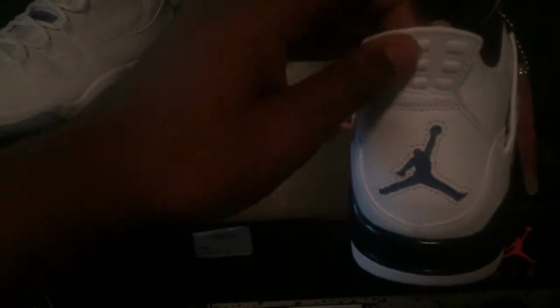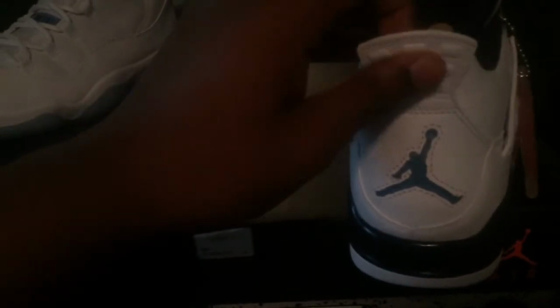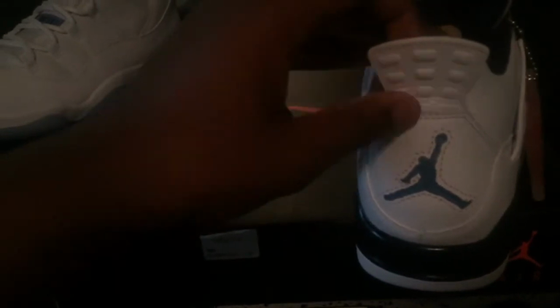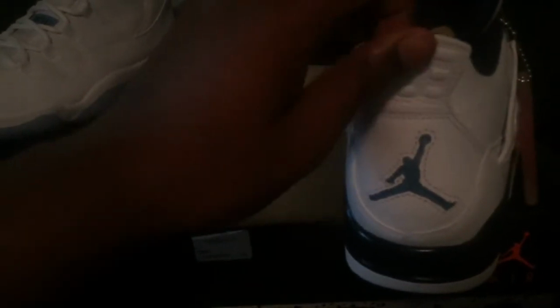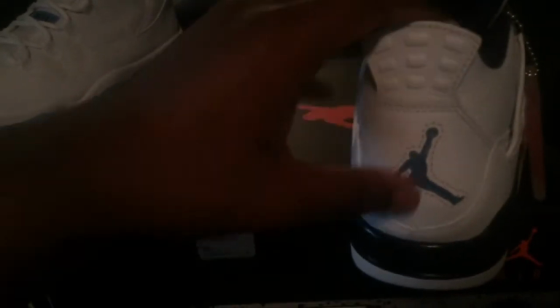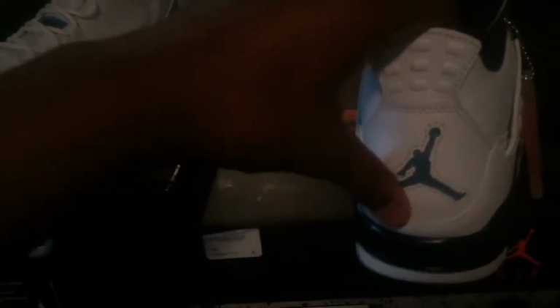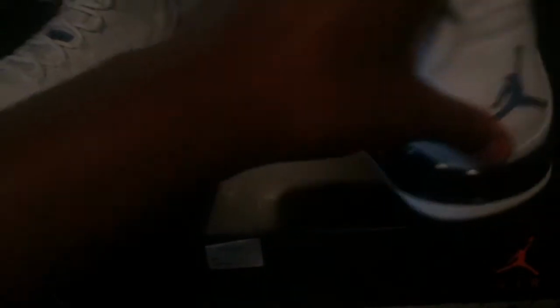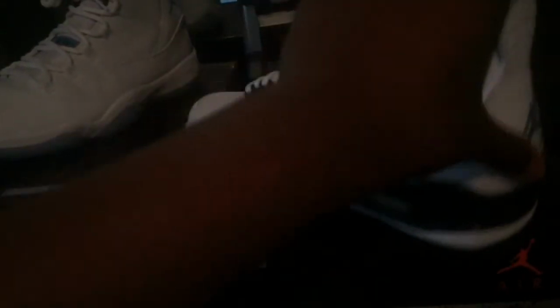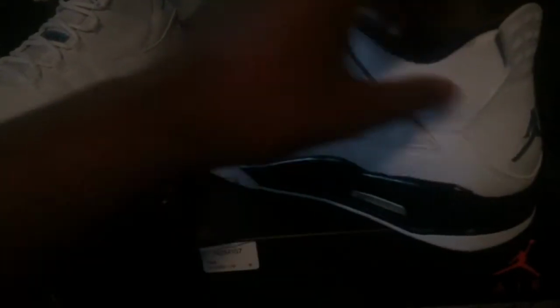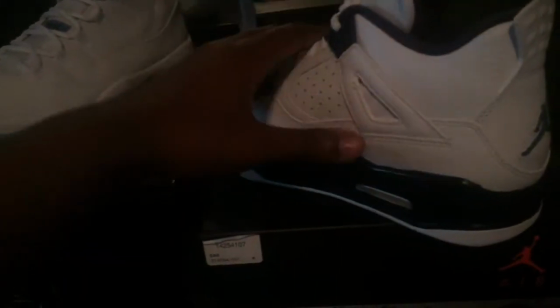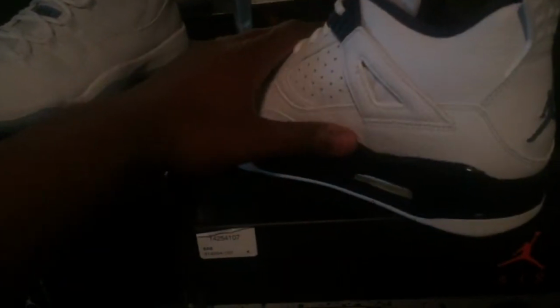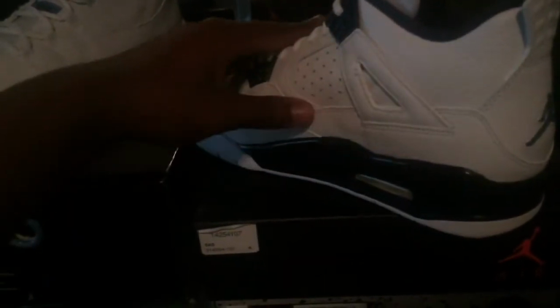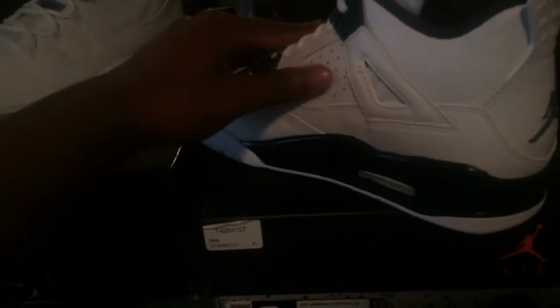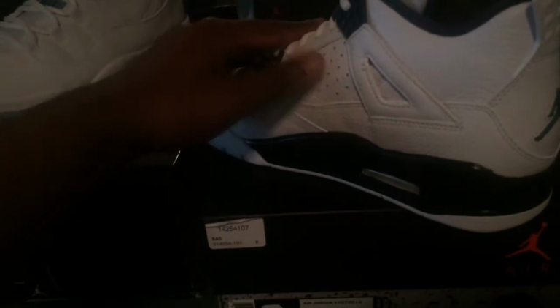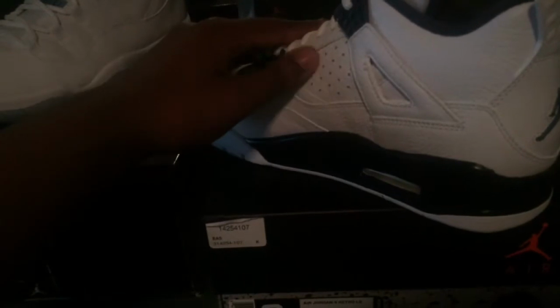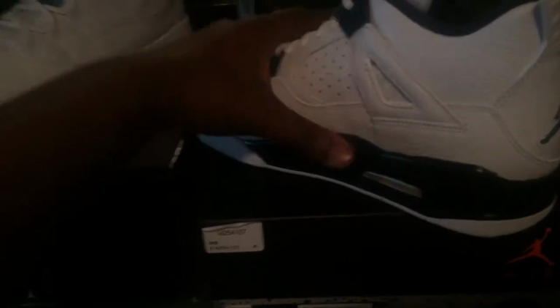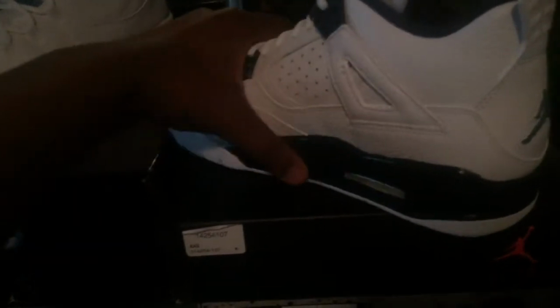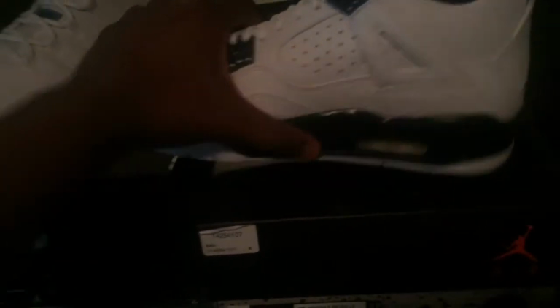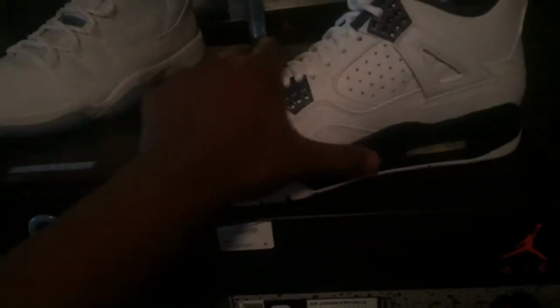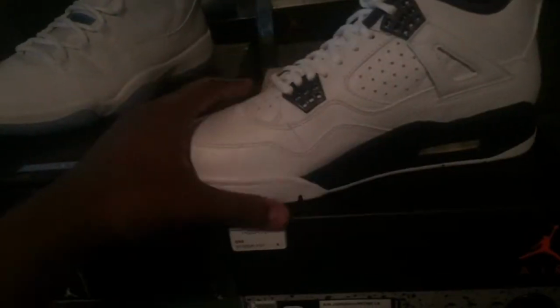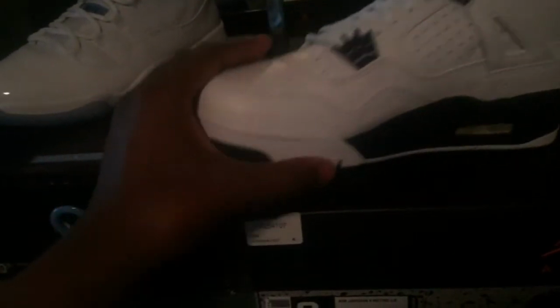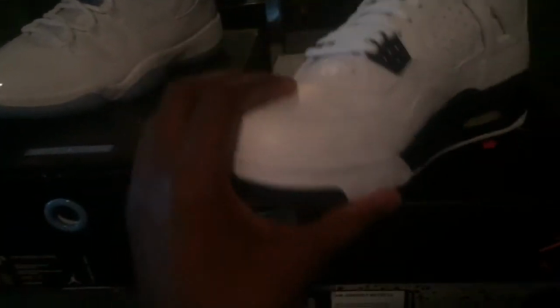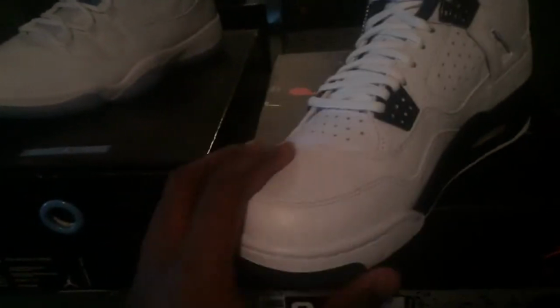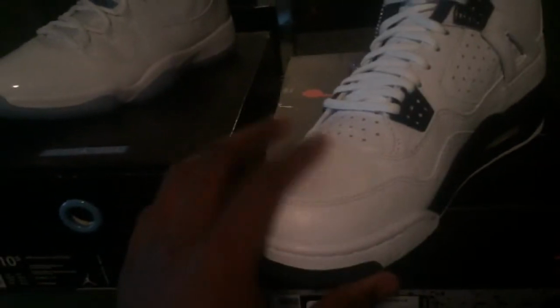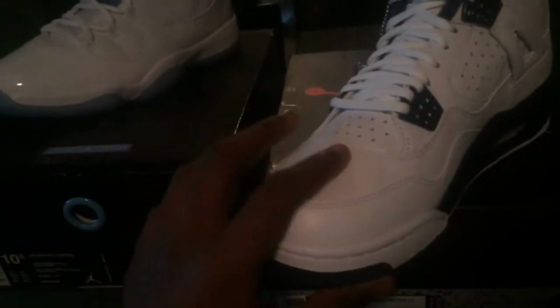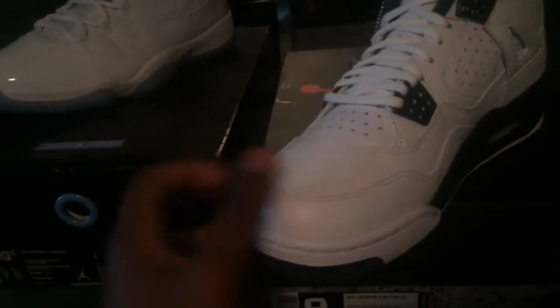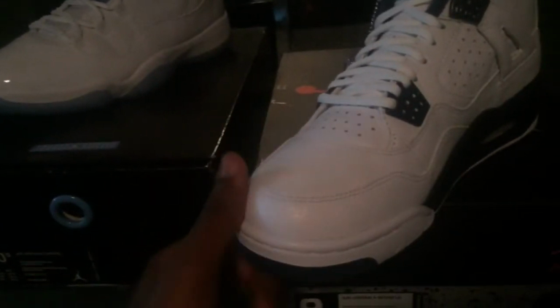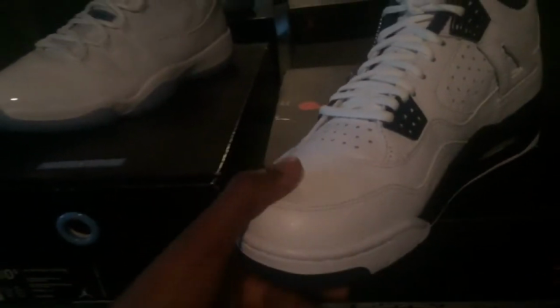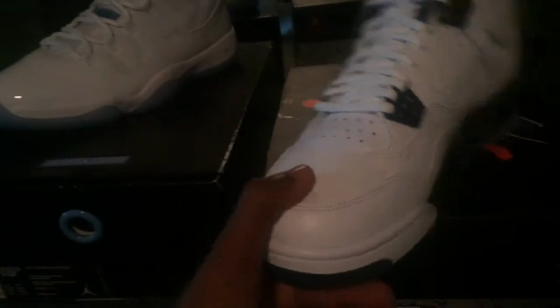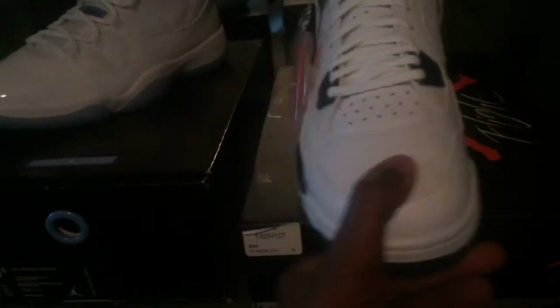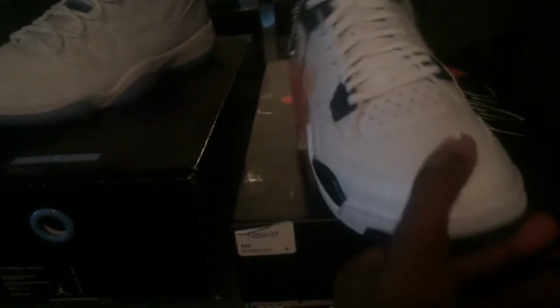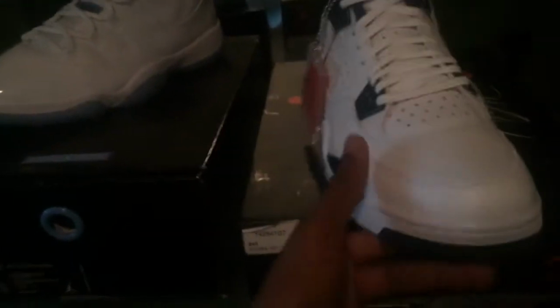Leather heel tag — the leather is really self-explanatory, the way it looks is the way it feels. But that's enough for that shoe.